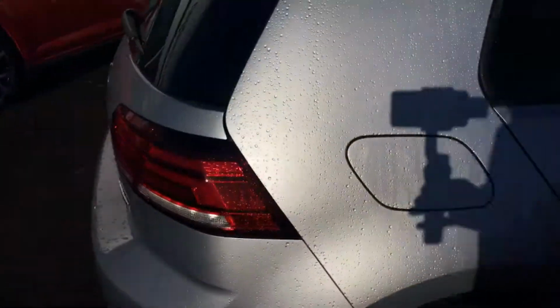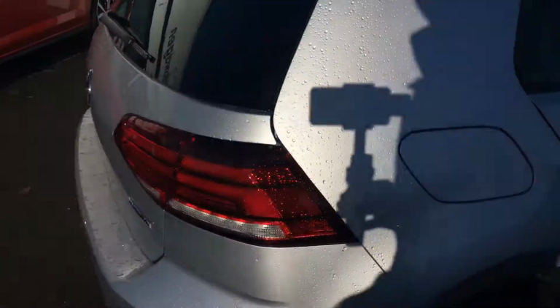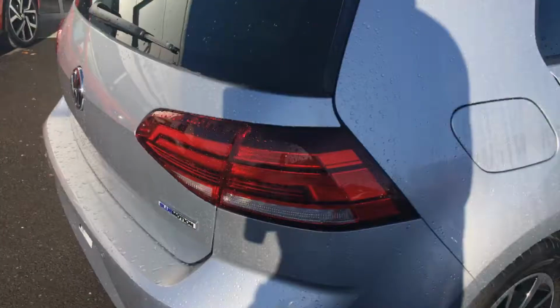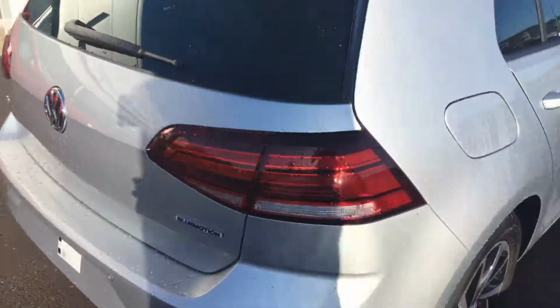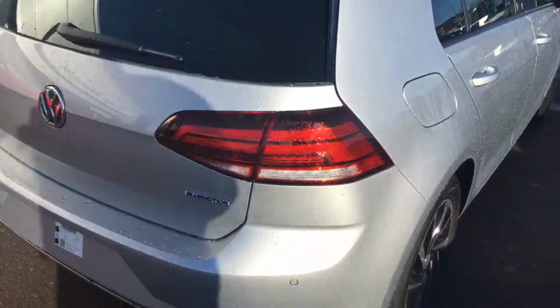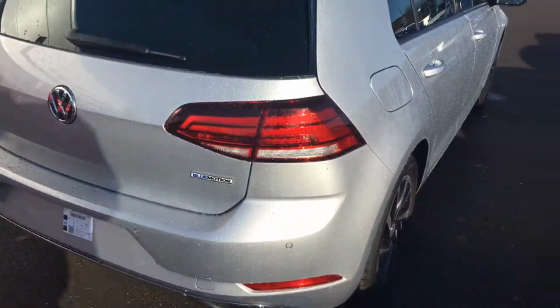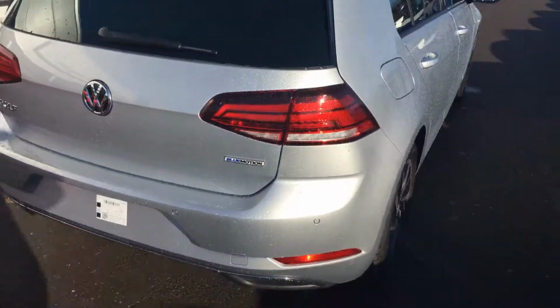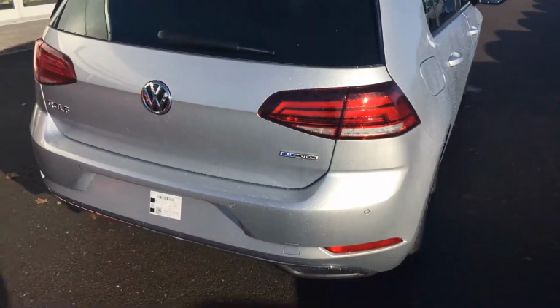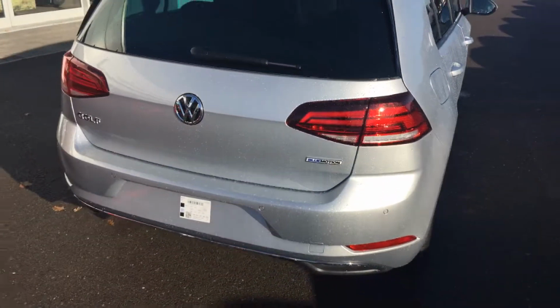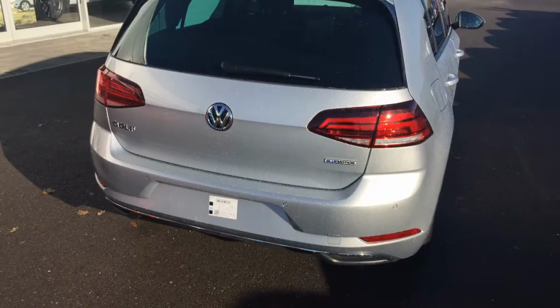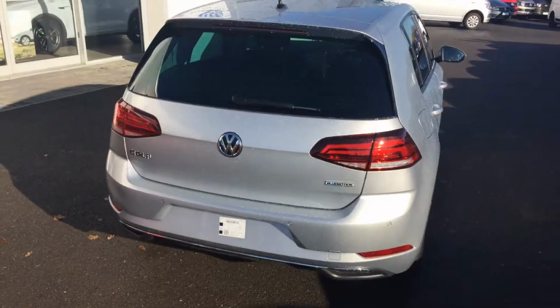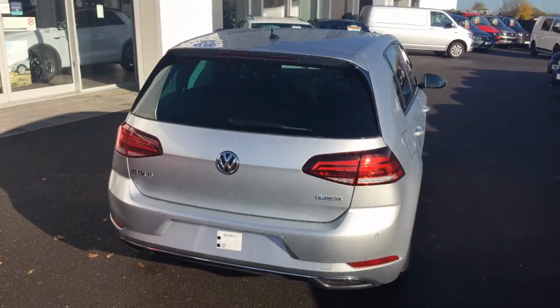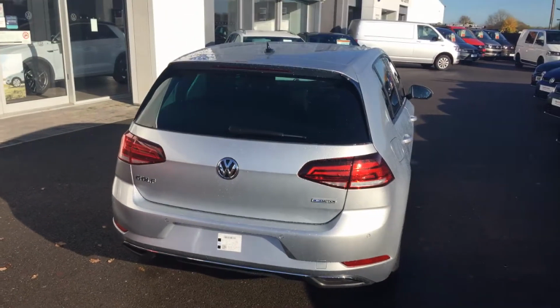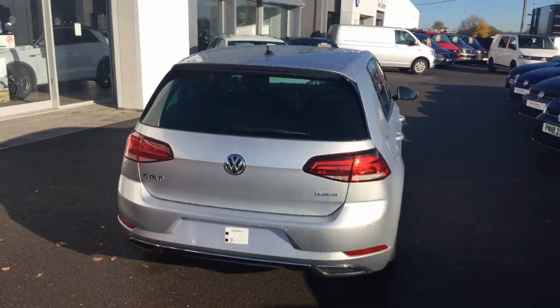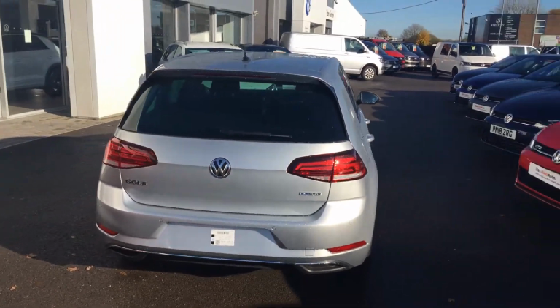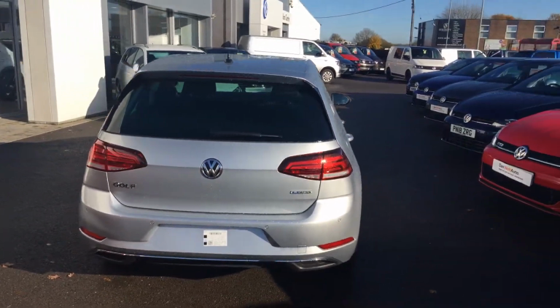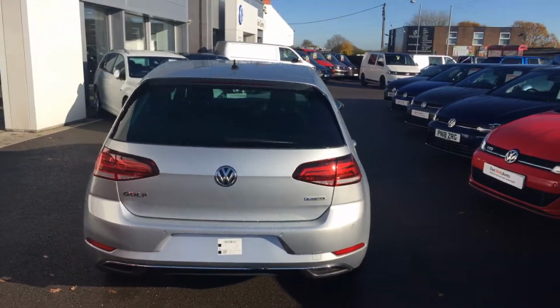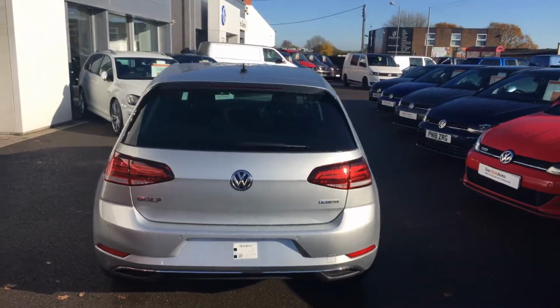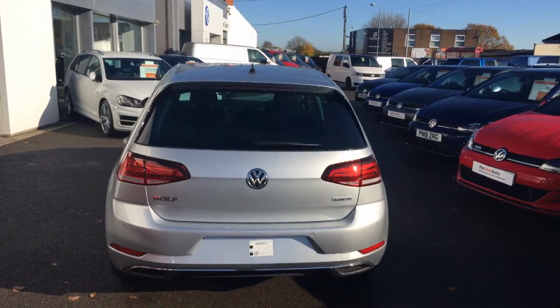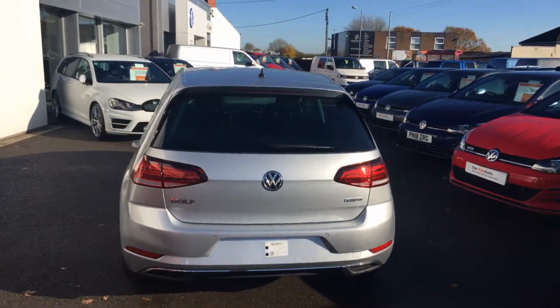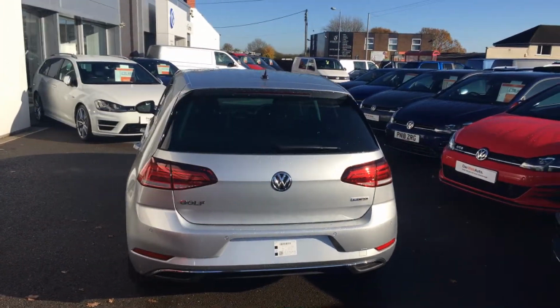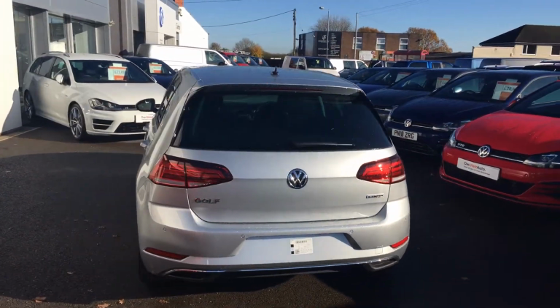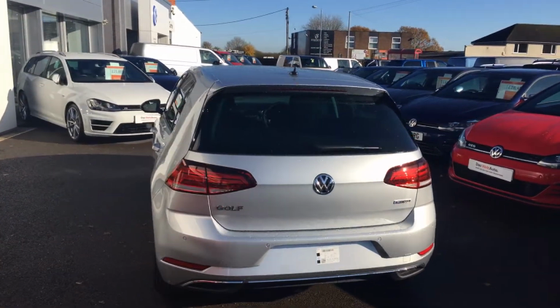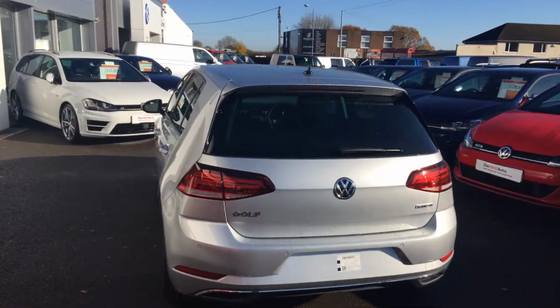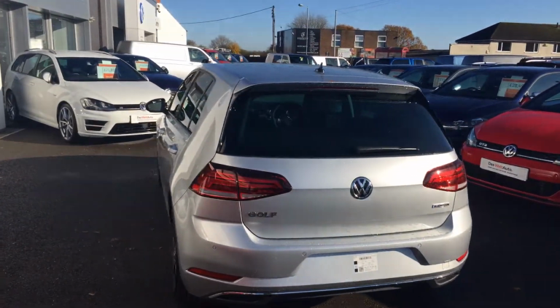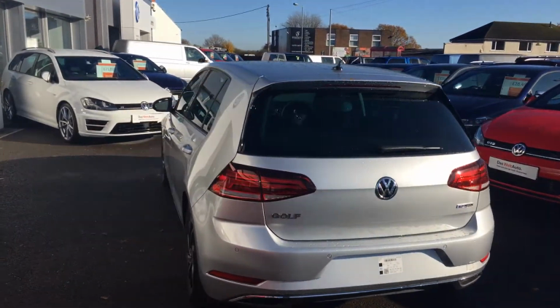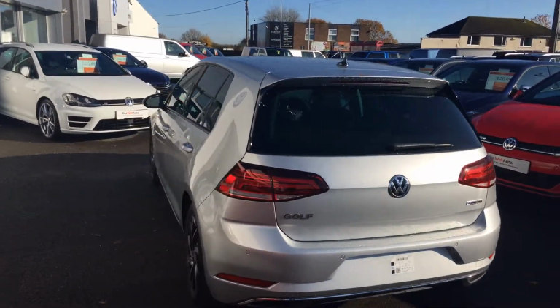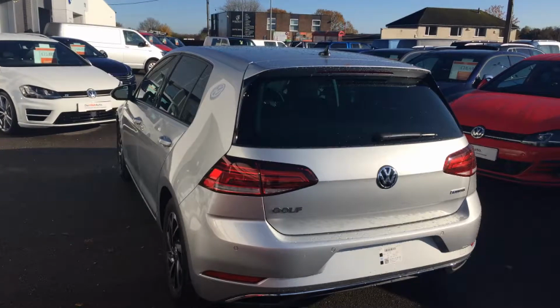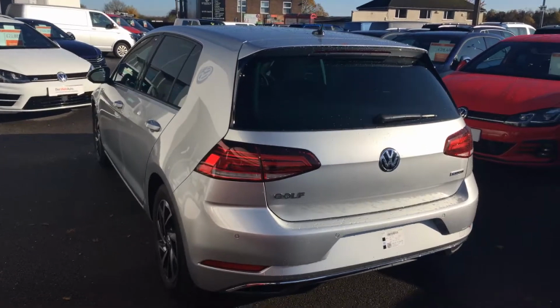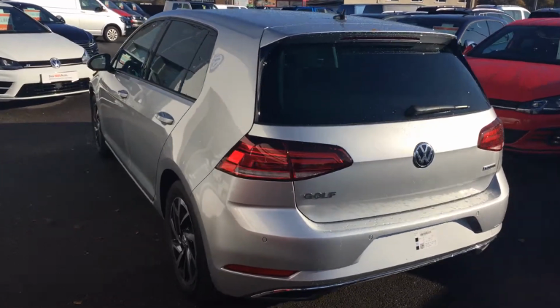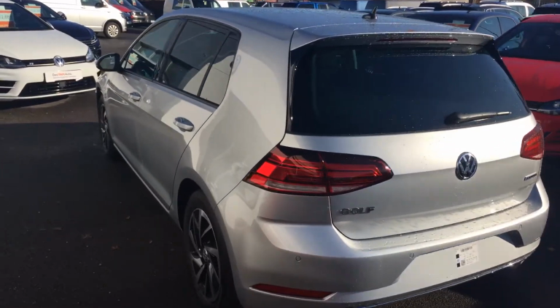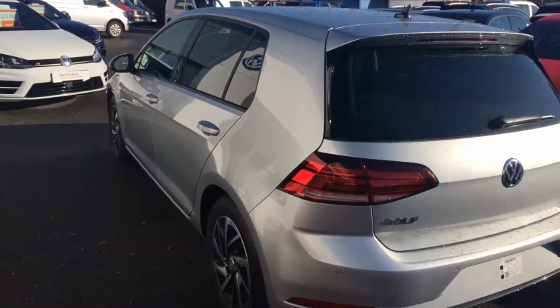Around the back, you also get parking sensors on both the front and rear. This car is available on either the PCP or hire purchase finance option, whichever suits your own personal needs best.